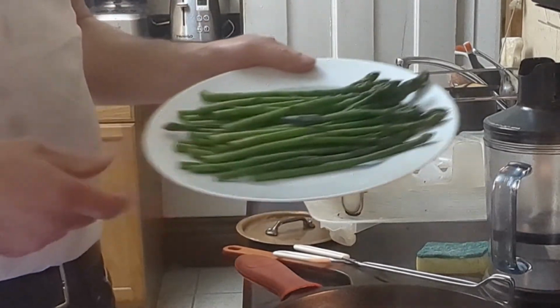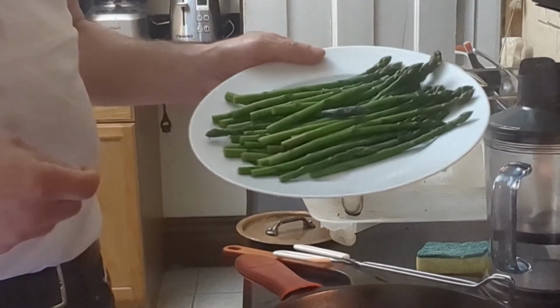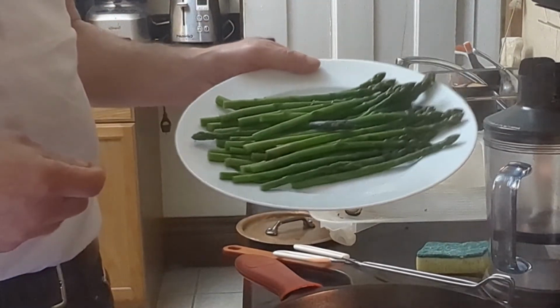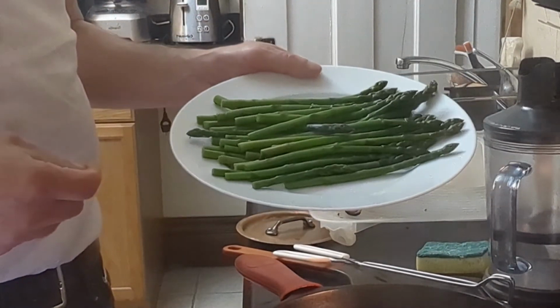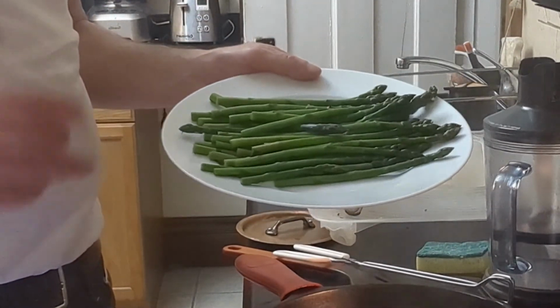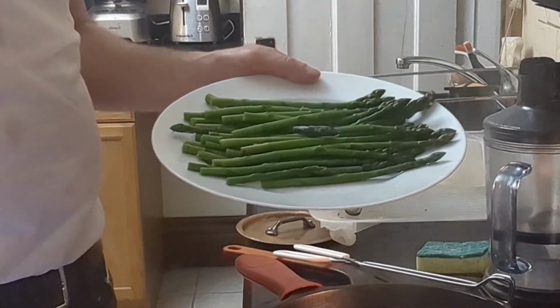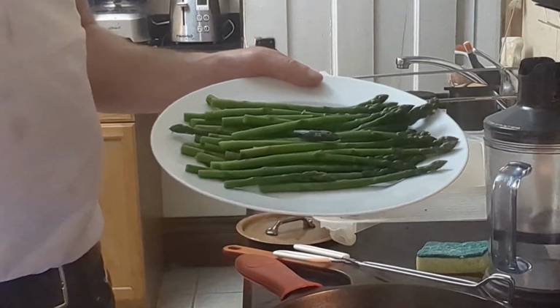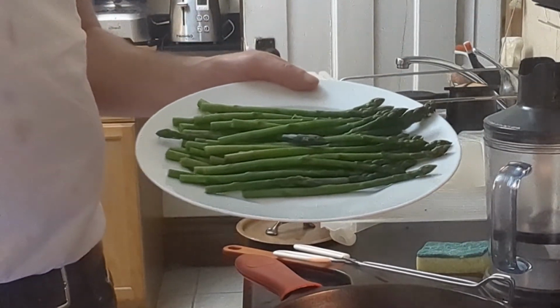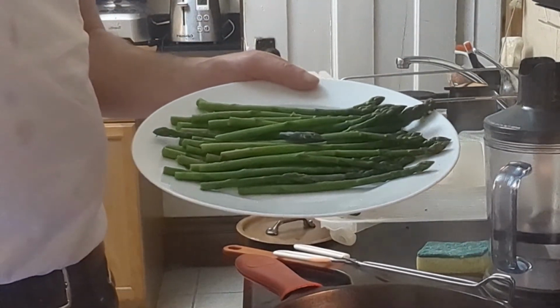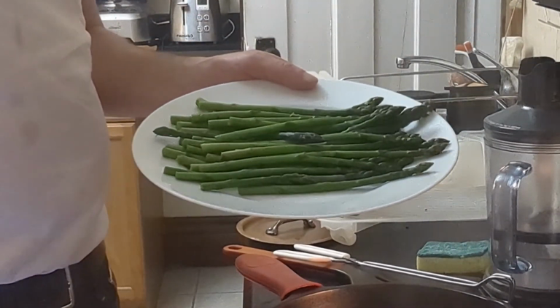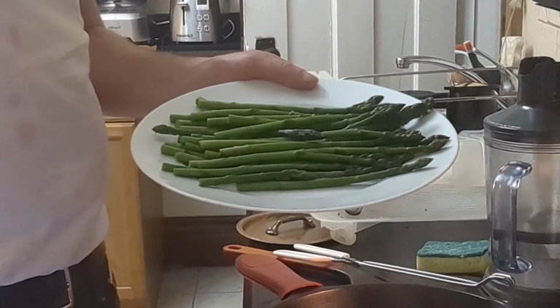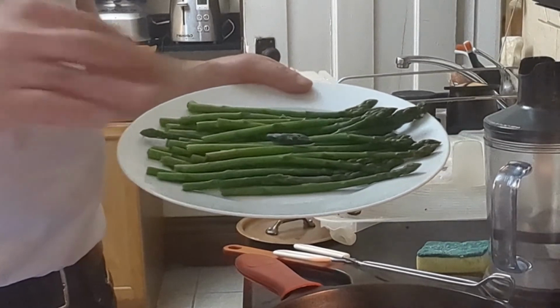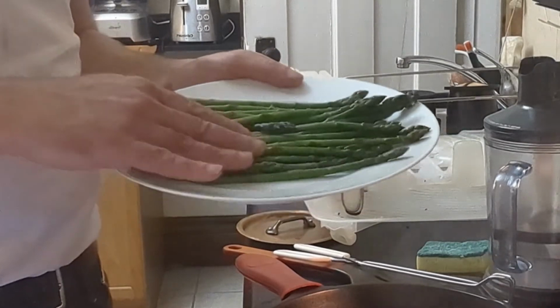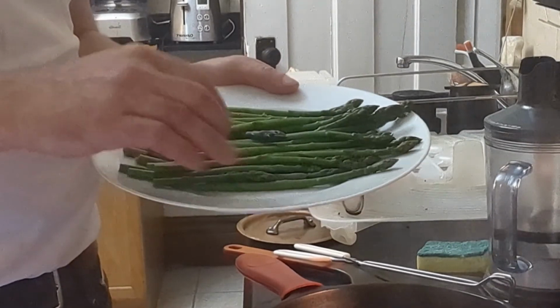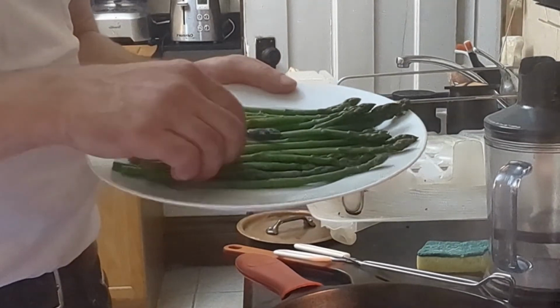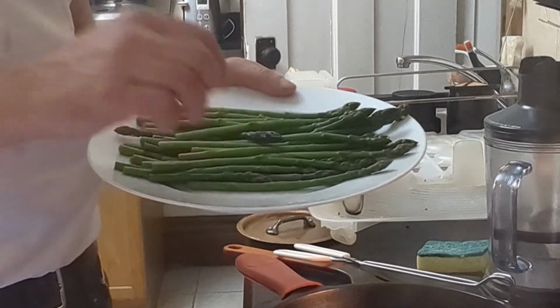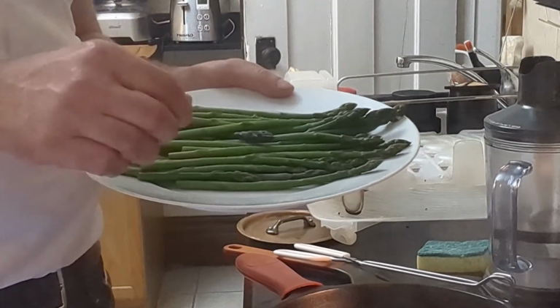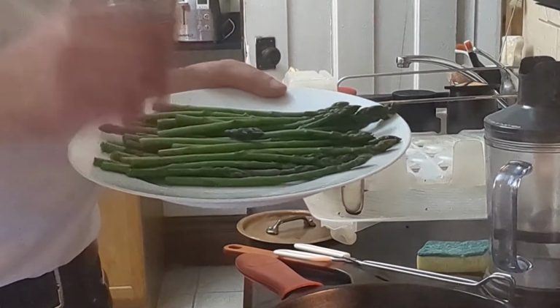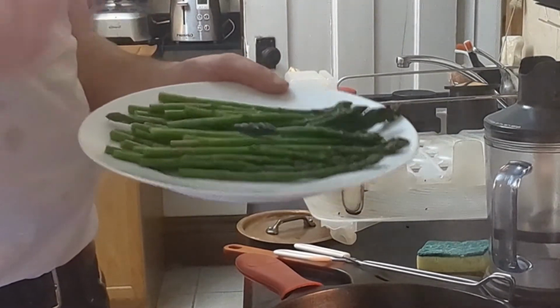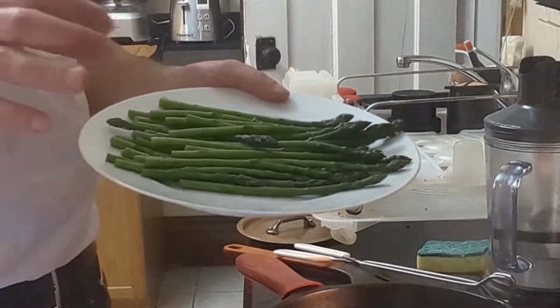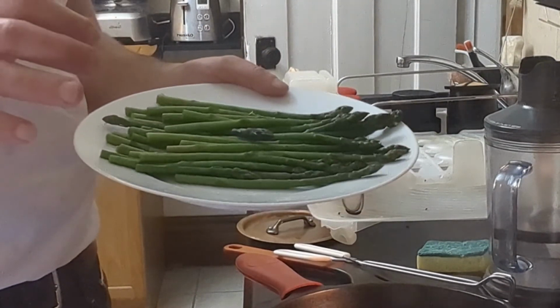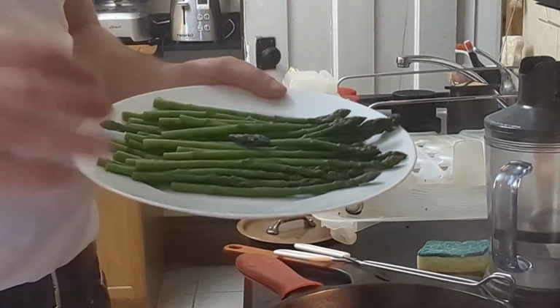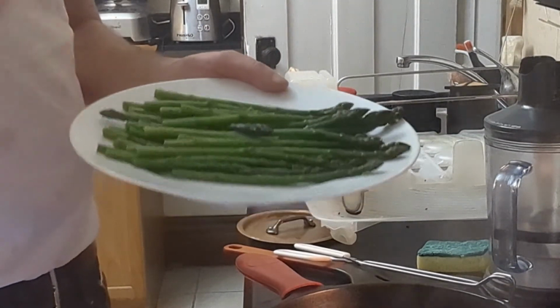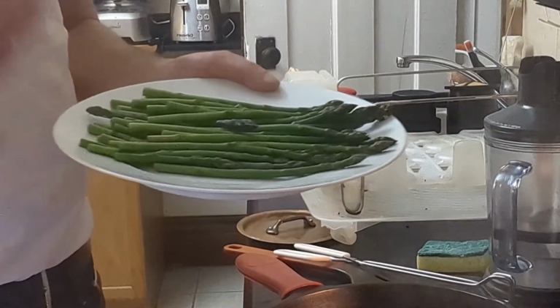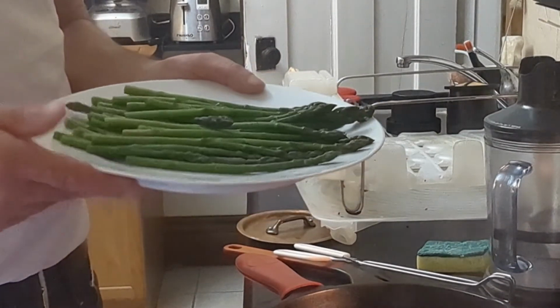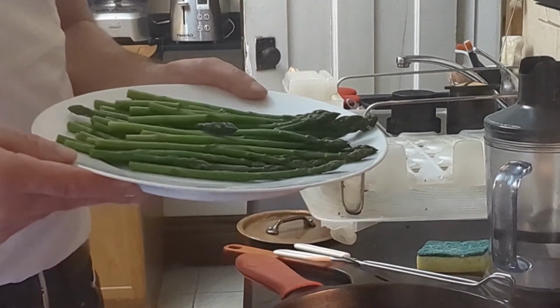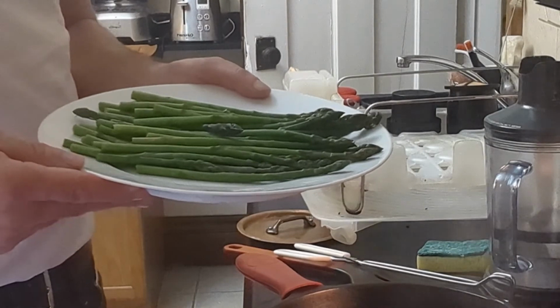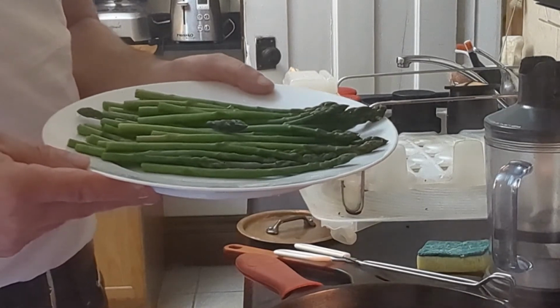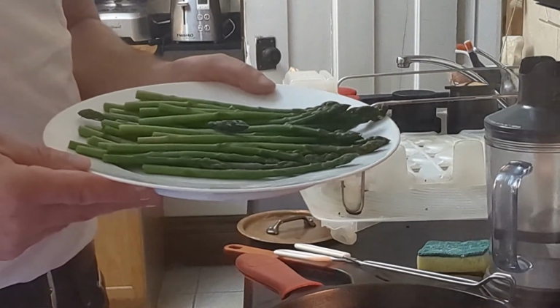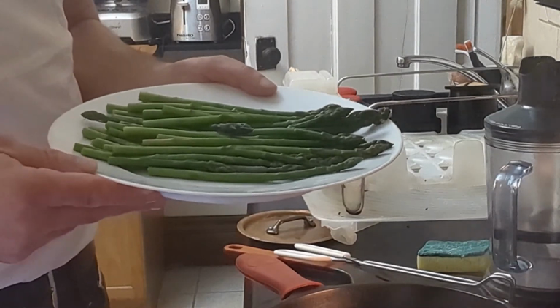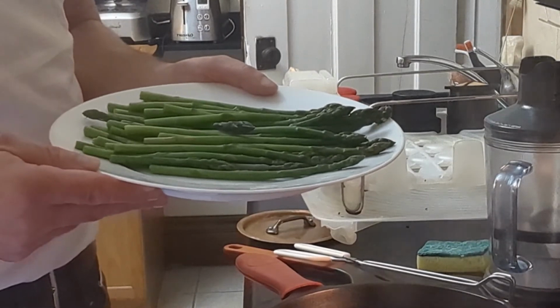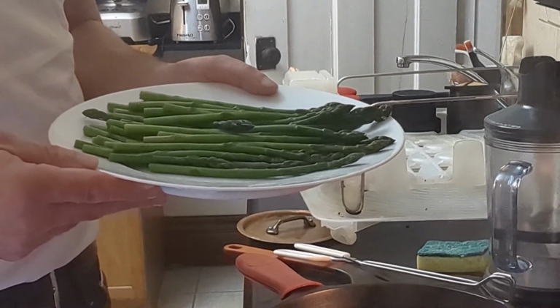The color is just perfect and the texture is really nice — a bit of a bite to it. Let's add the hollandaise sauce and see how it goes.